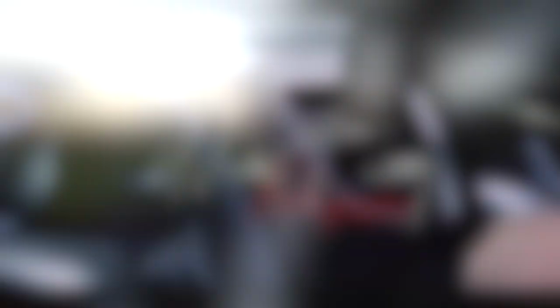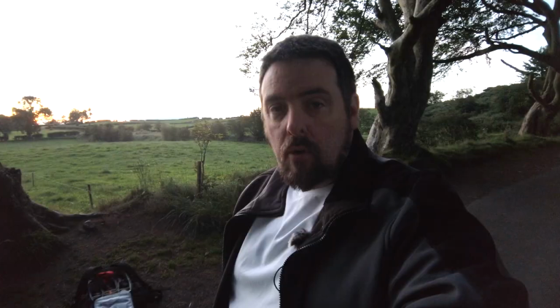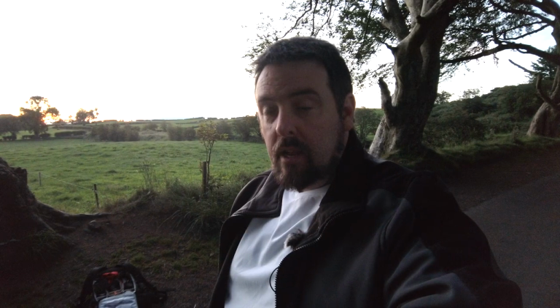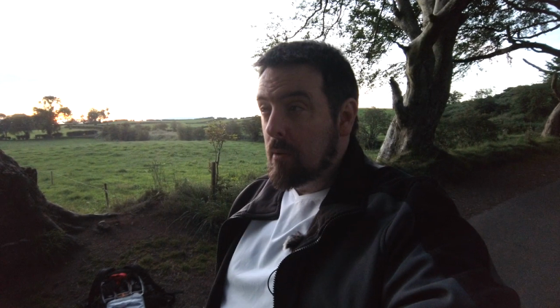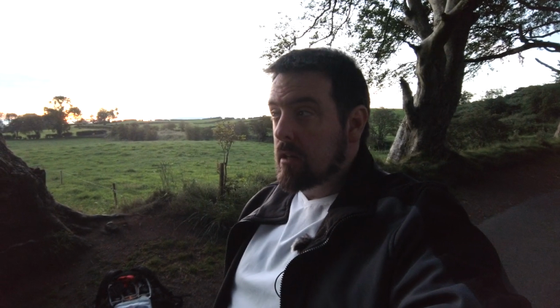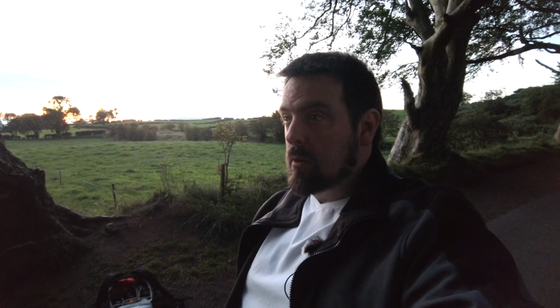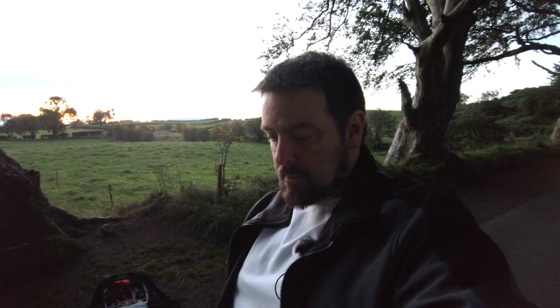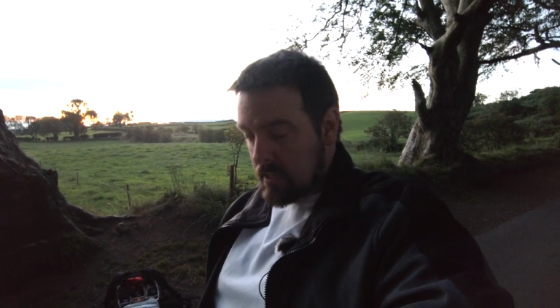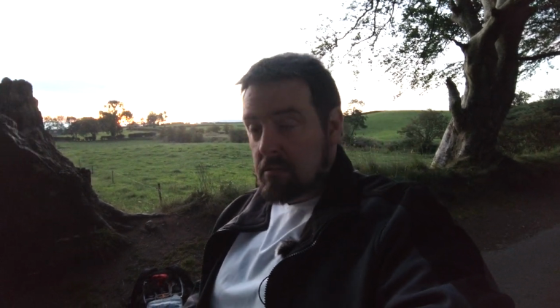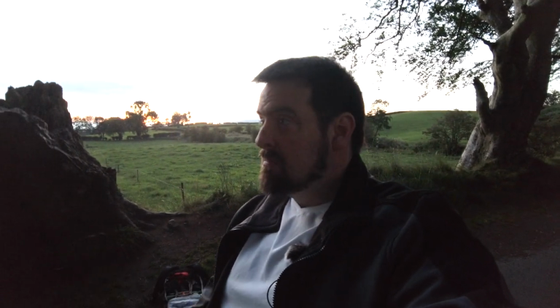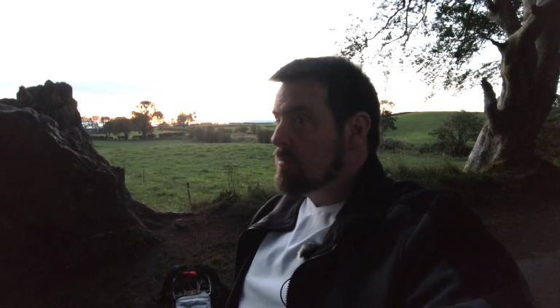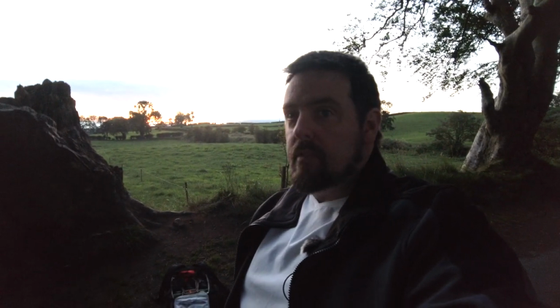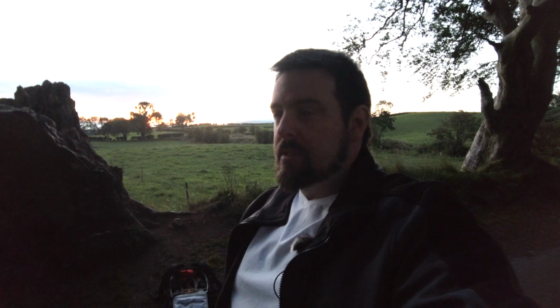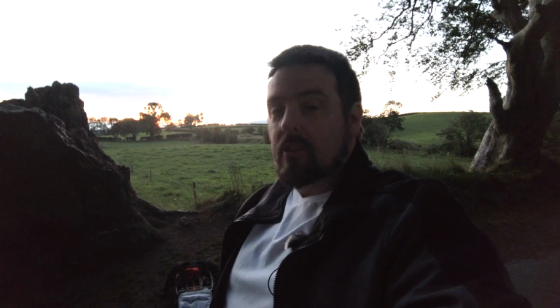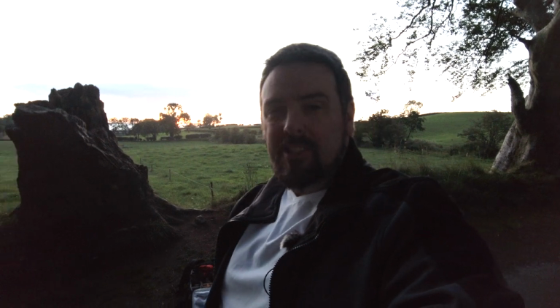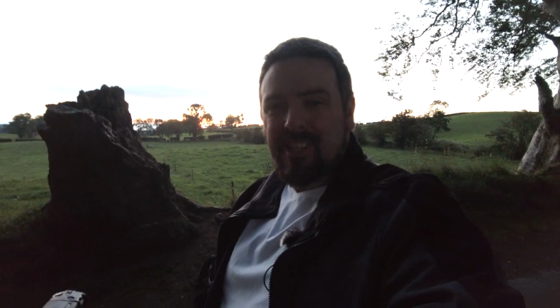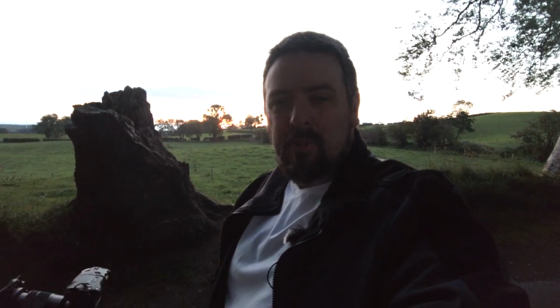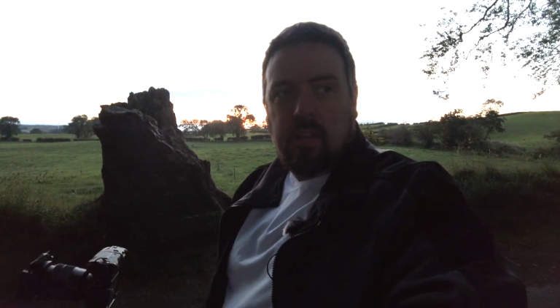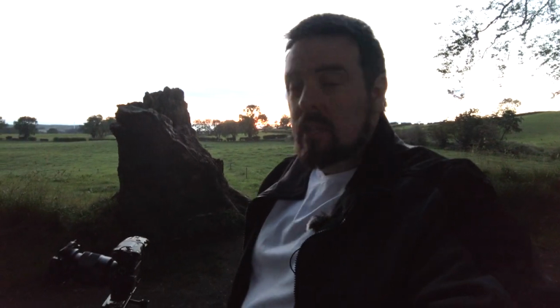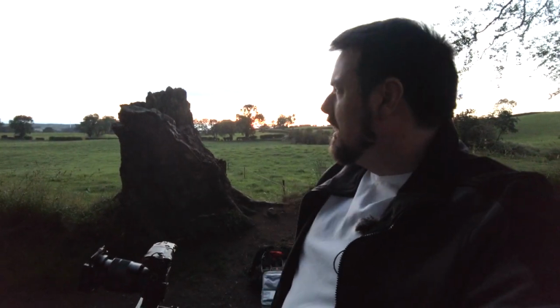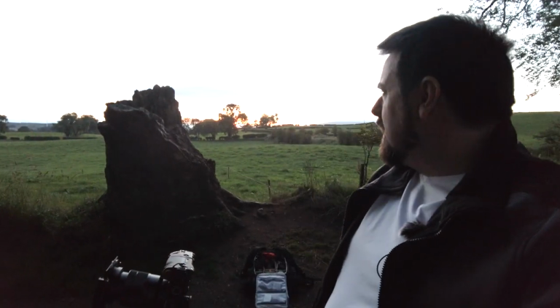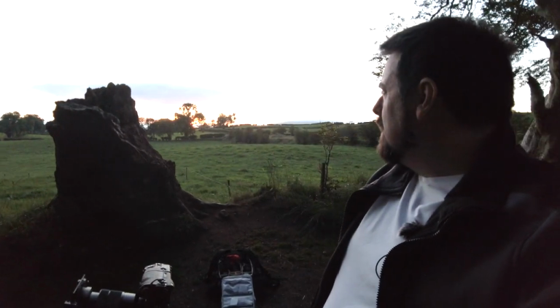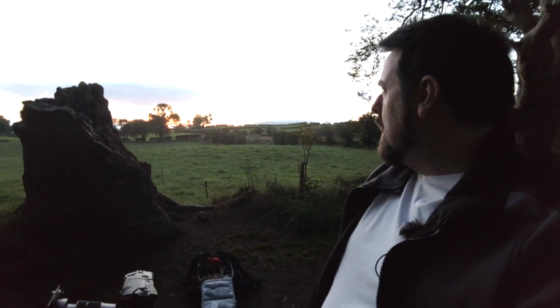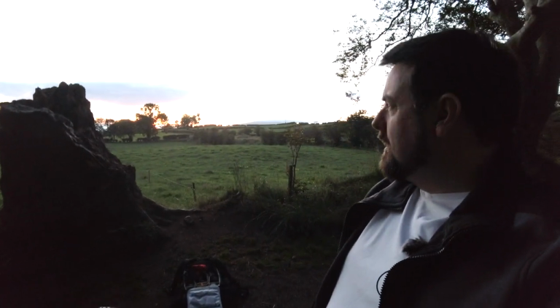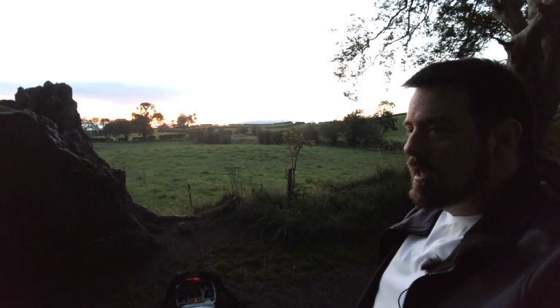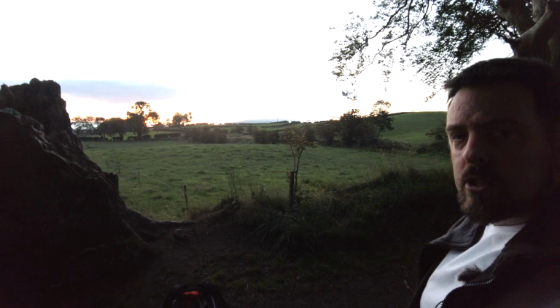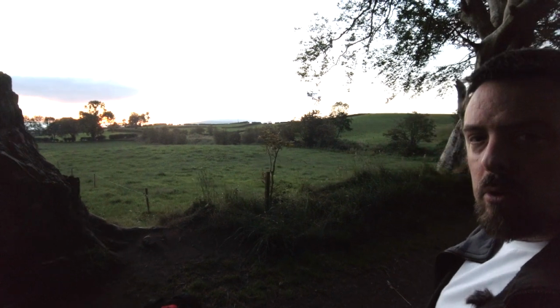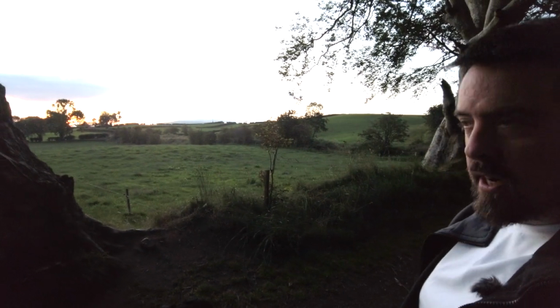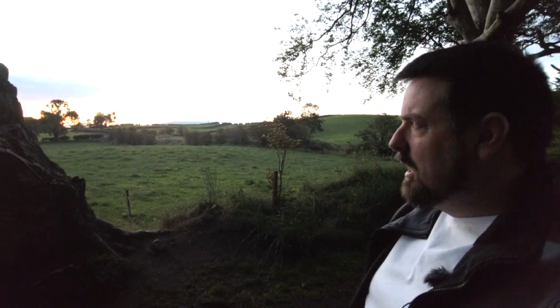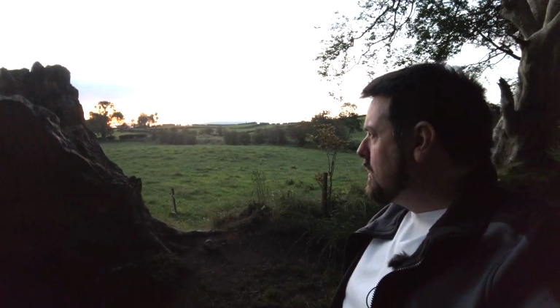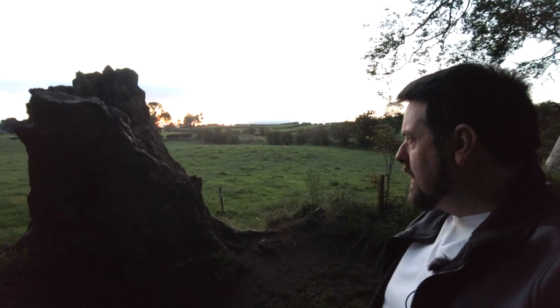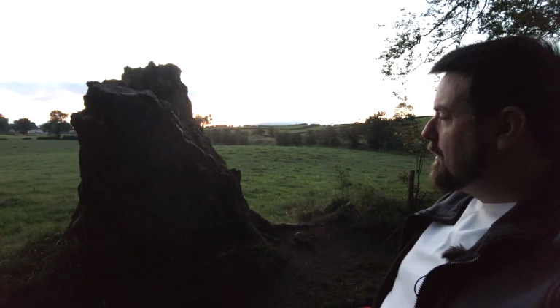So where are we today and why are we here? We're at the famous Dark Hedges in Northern Ireland, and I'll just walk you over here so we can see what's happening.